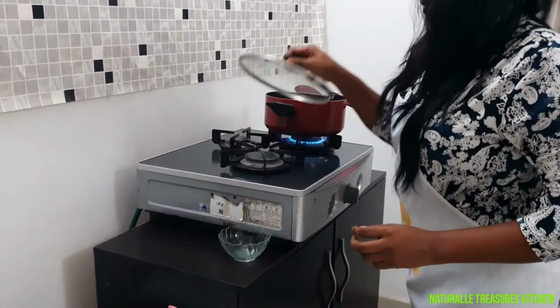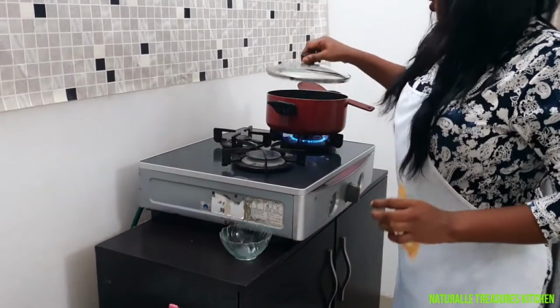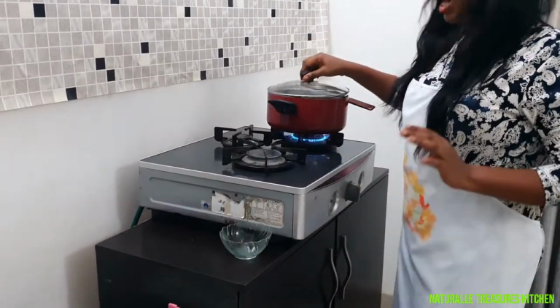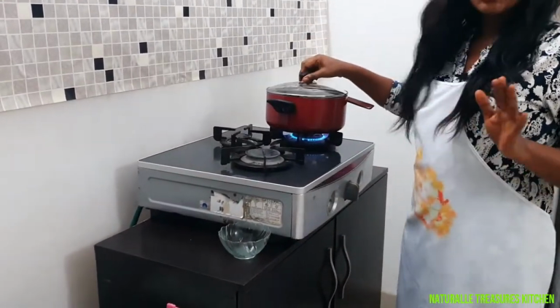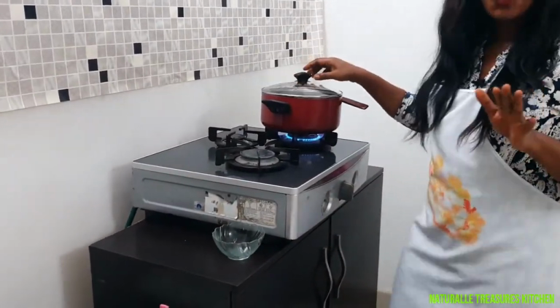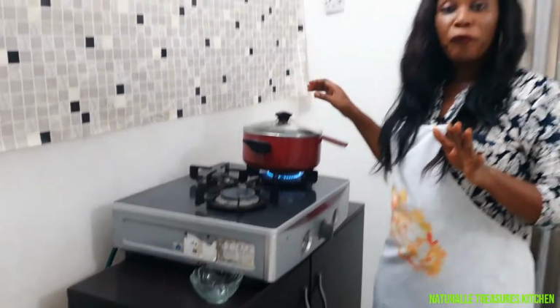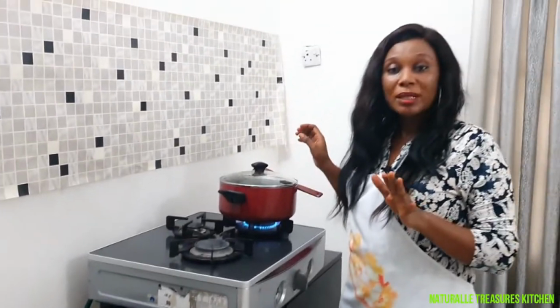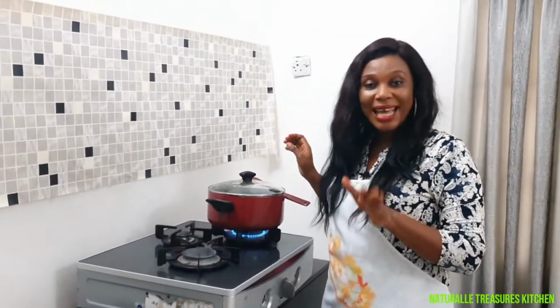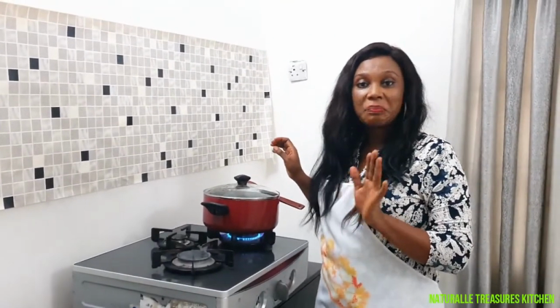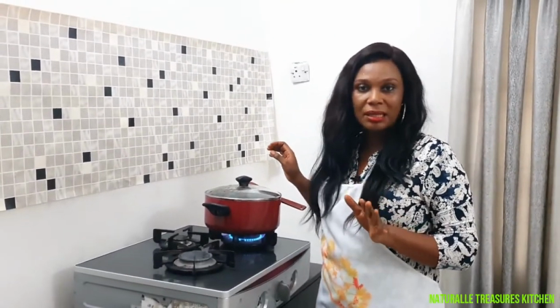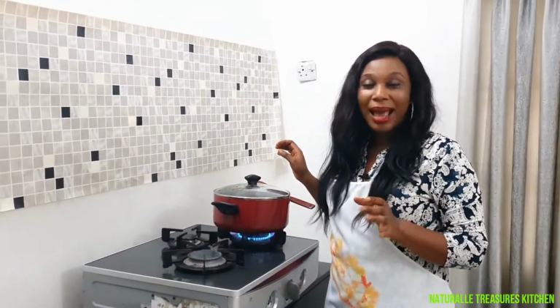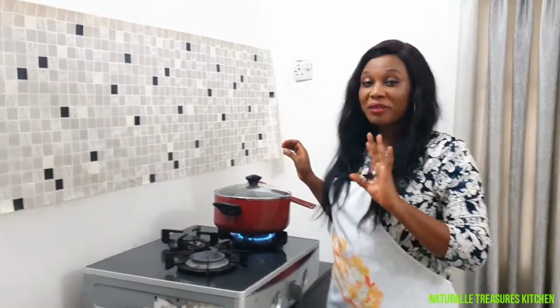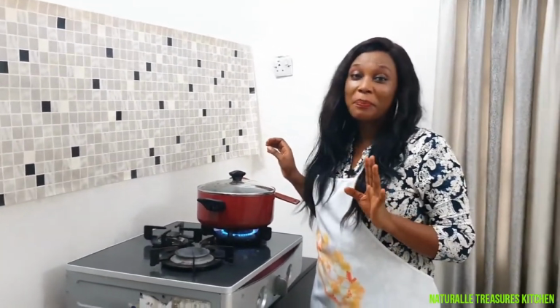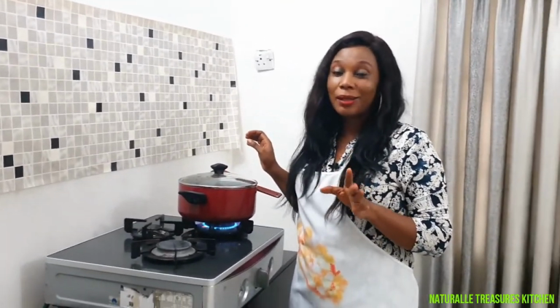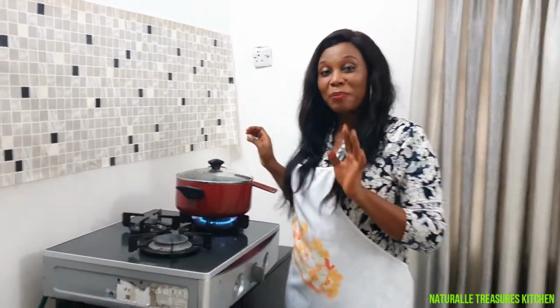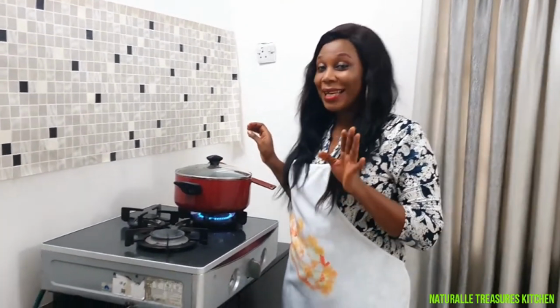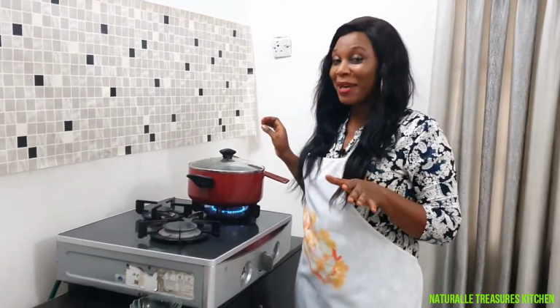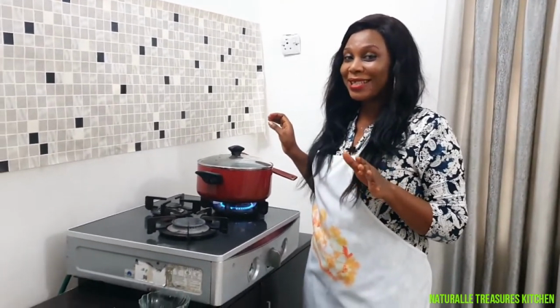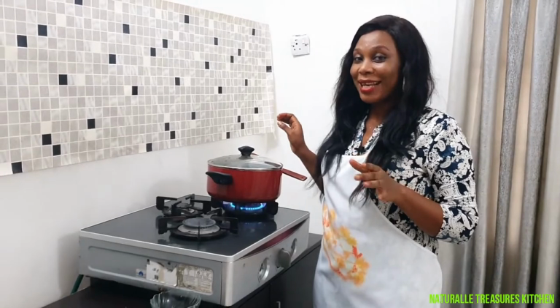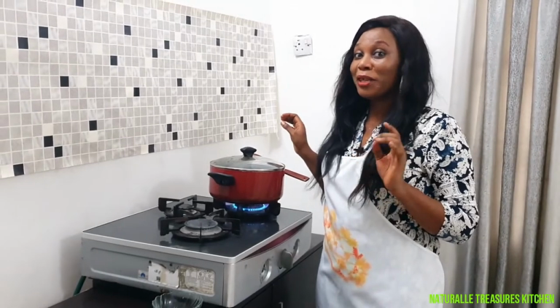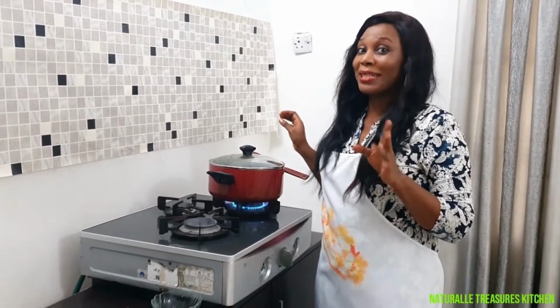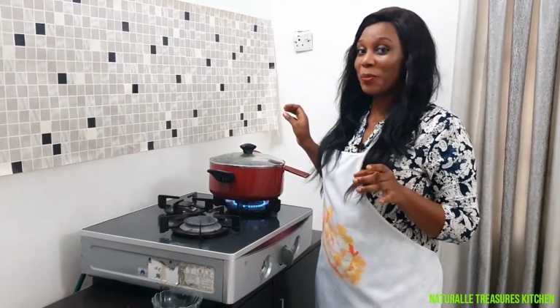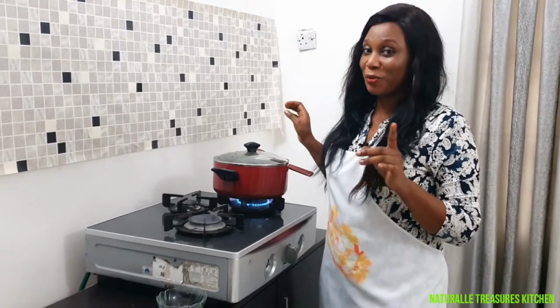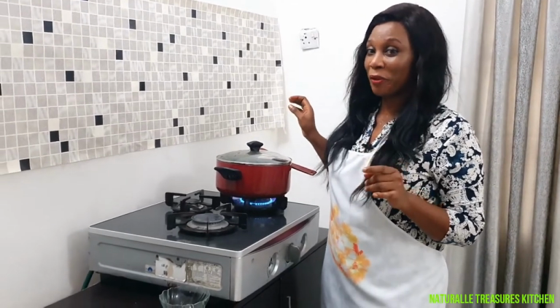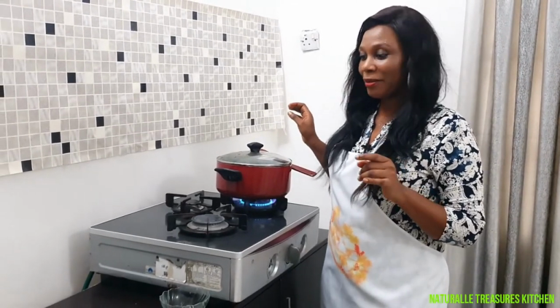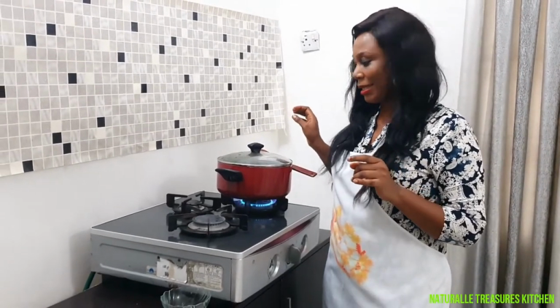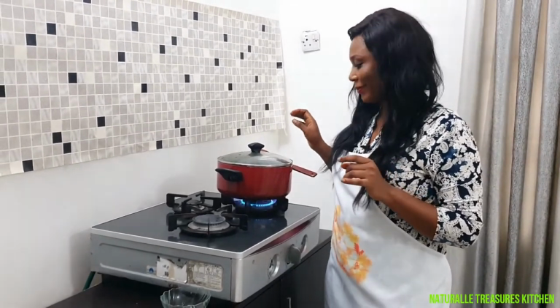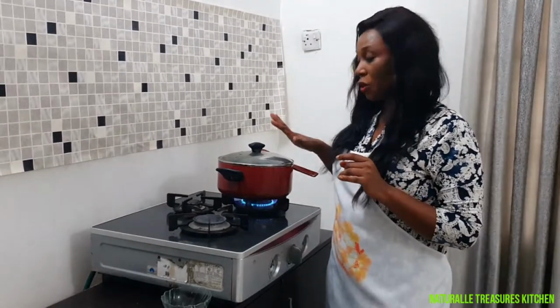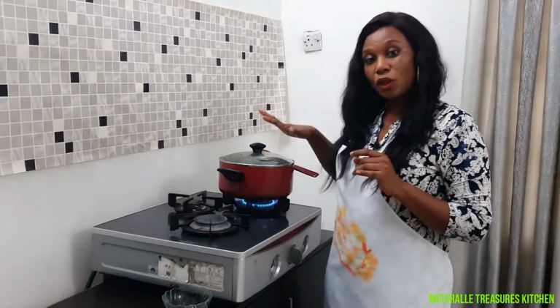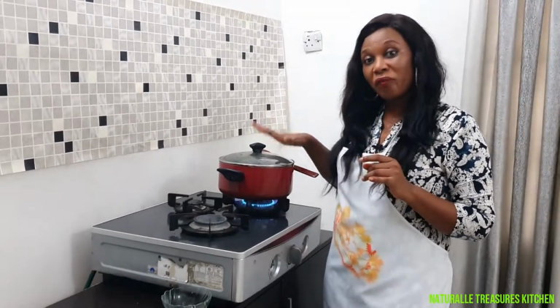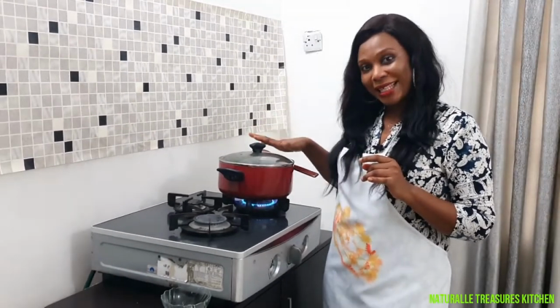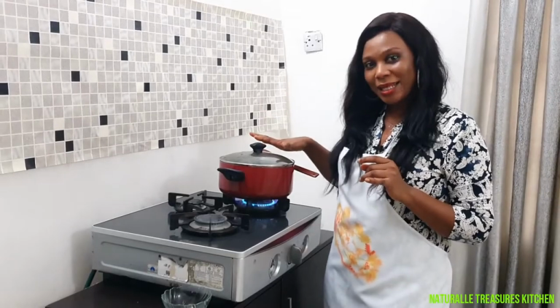I am going to allow this to cook for 30 minutes. I love tender meat — I don't like when people are eating my meat and they are looking for plenty of toothpicks to remove it from their teeth. So this is going to cook for 30 minutes.